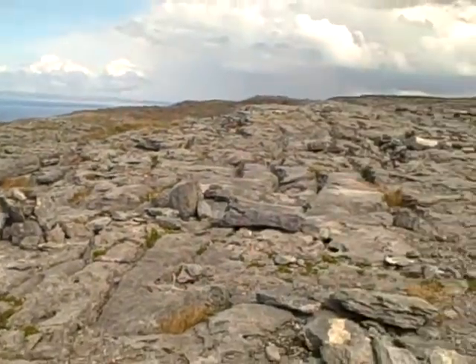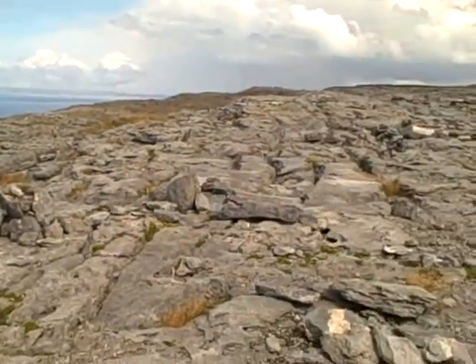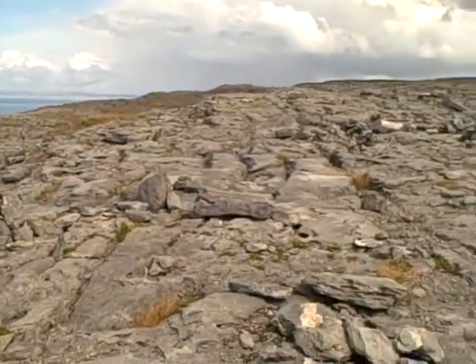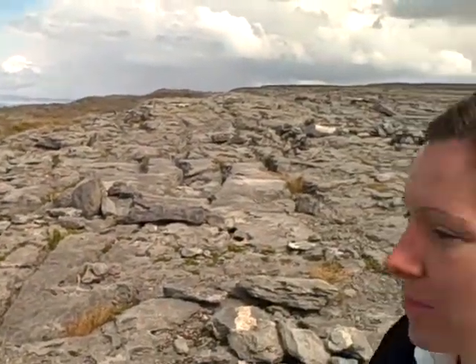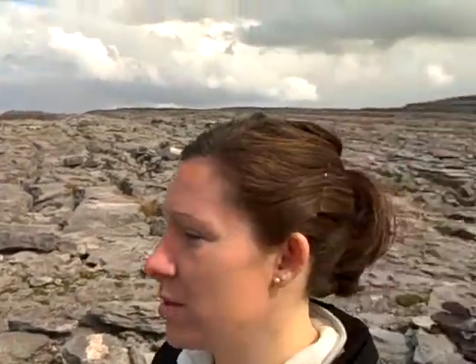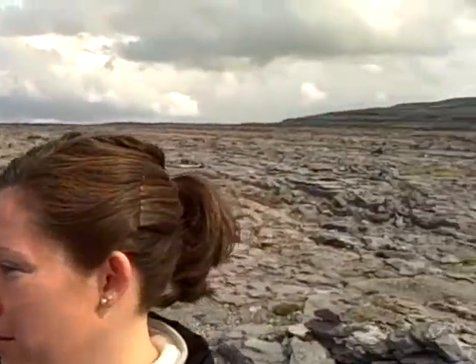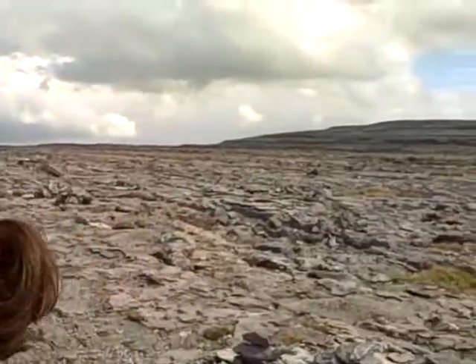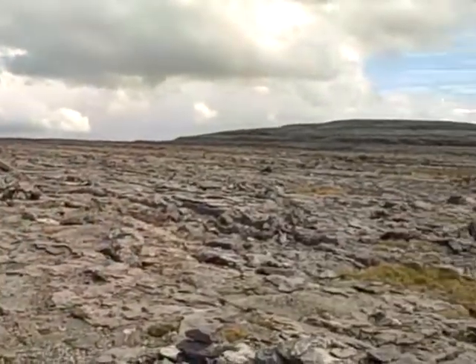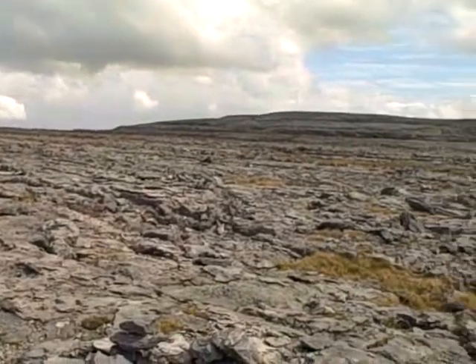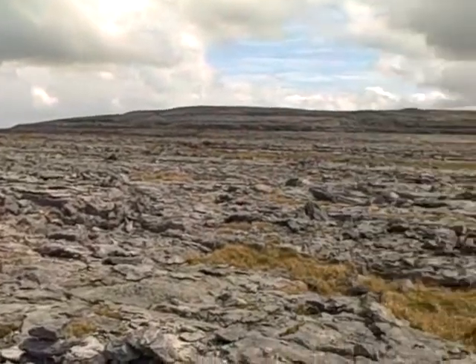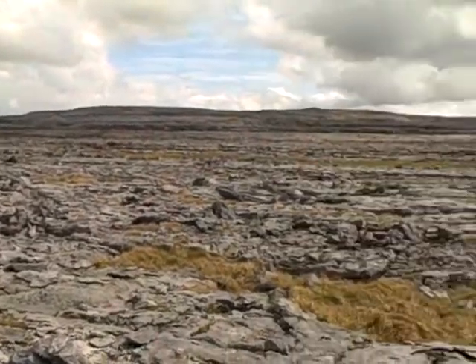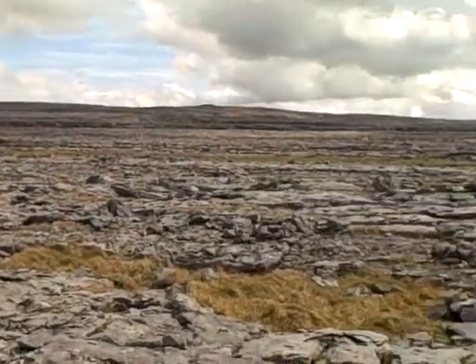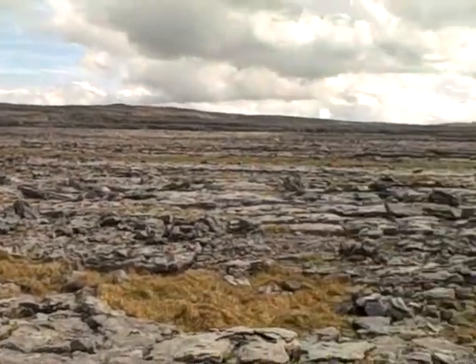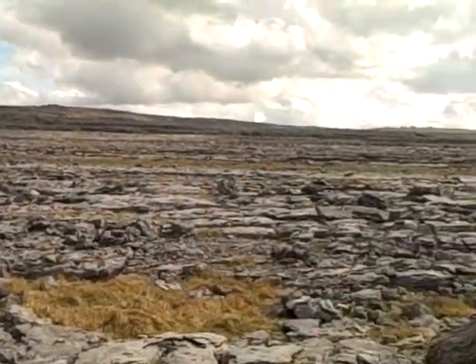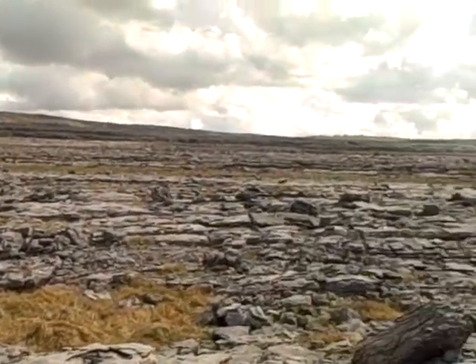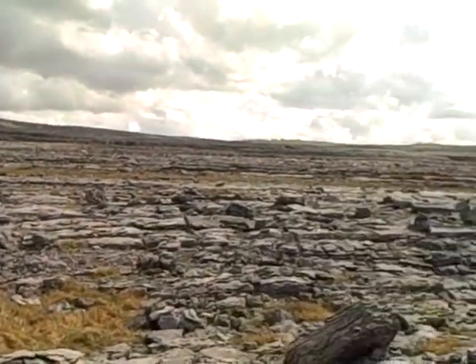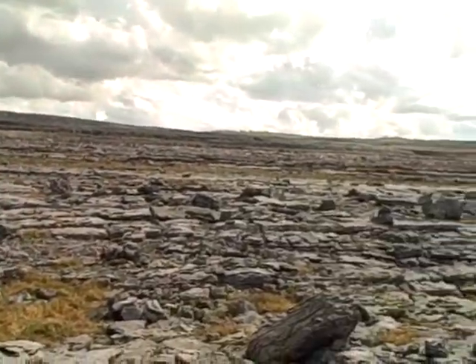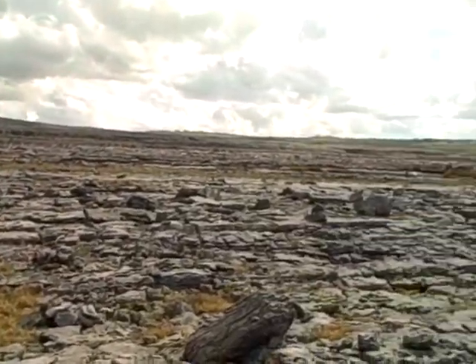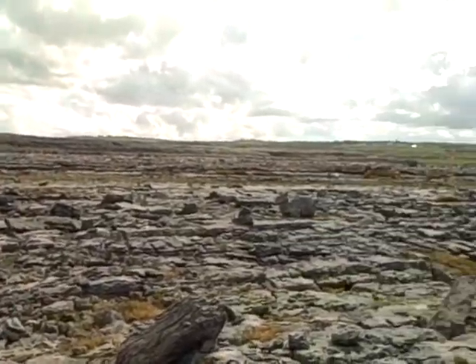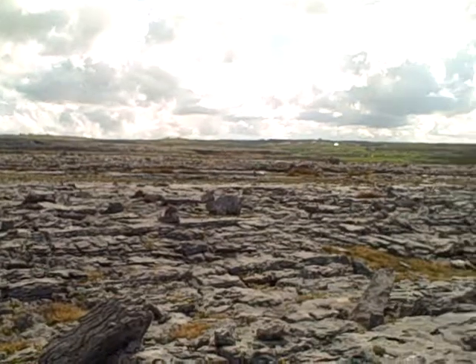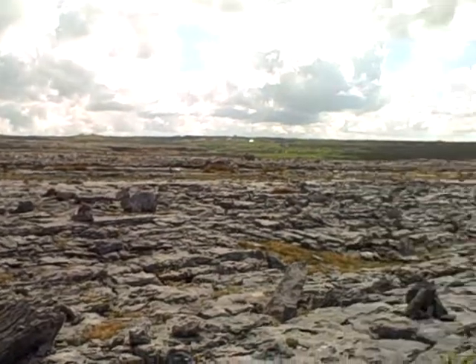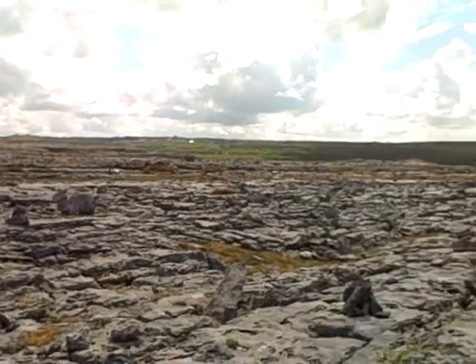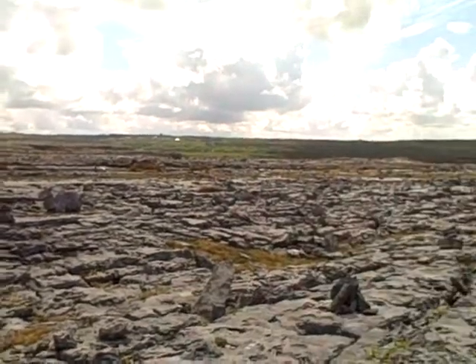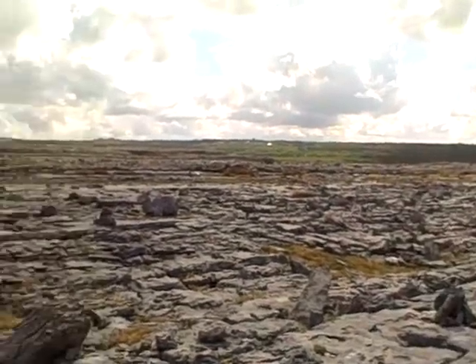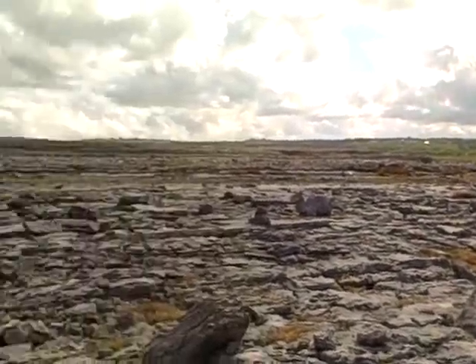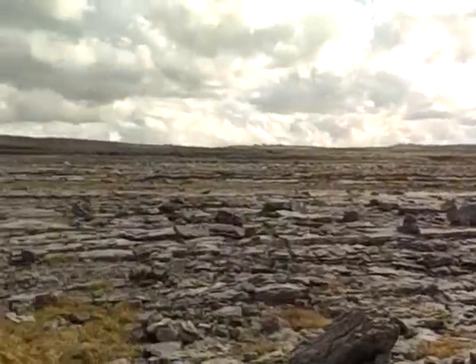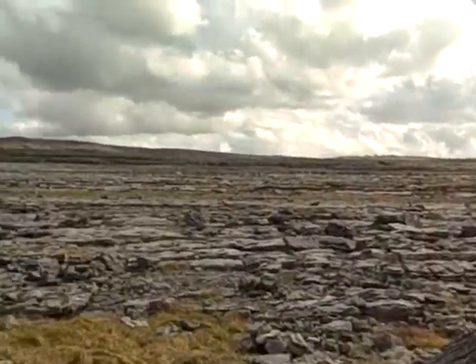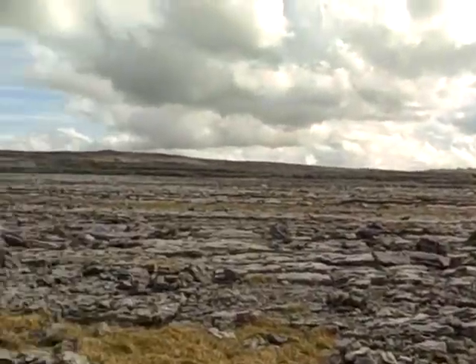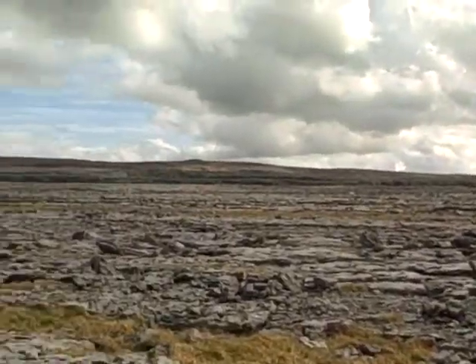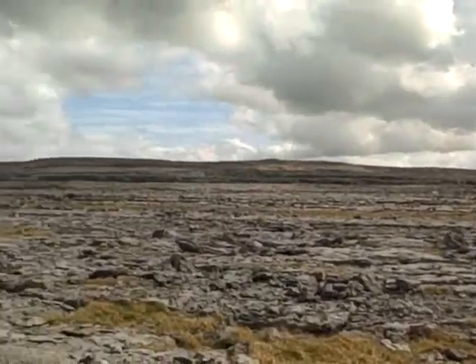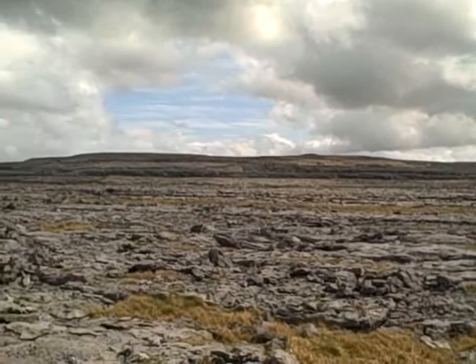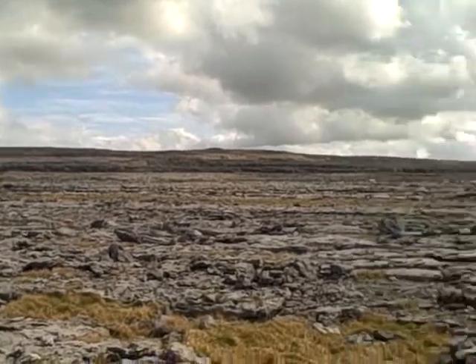Notice how this whole thing is covered in rock, and notice how the ocean is nearby us too. I think it's the most beautiful thing I've seen so far. At first I thought we could just easily climb to the top, but then I noticed that it just kept going and going.